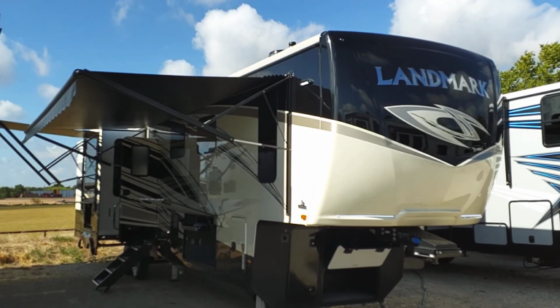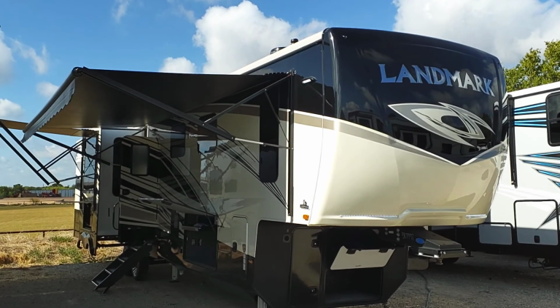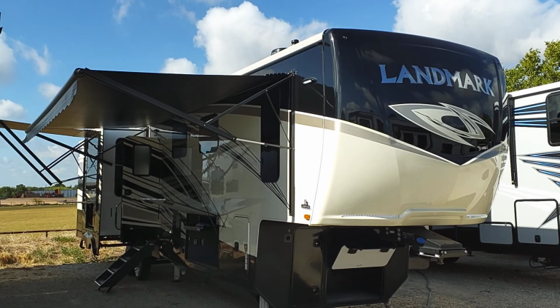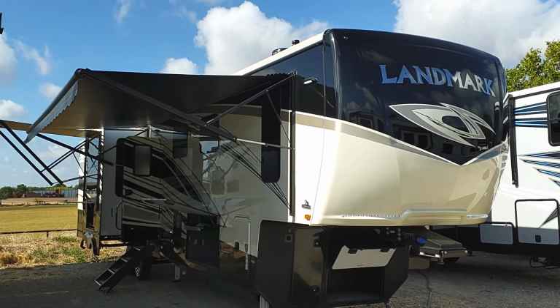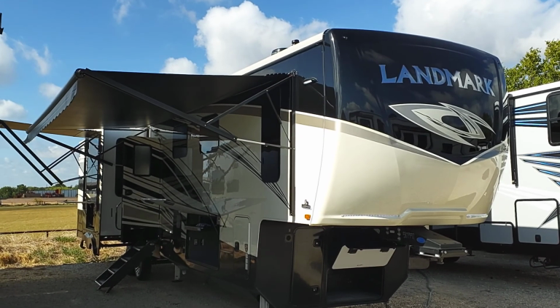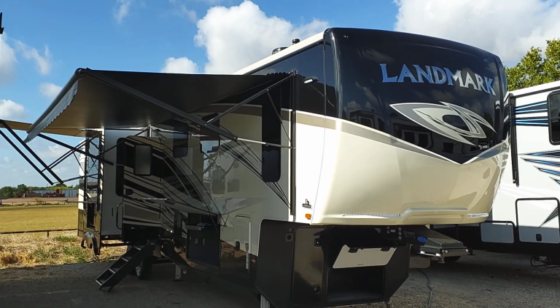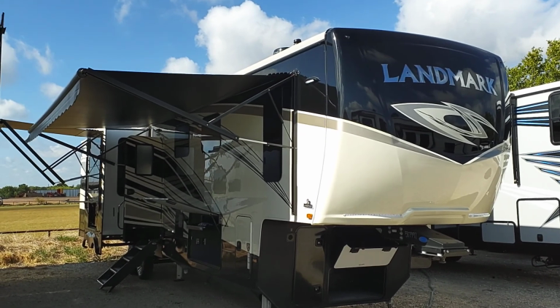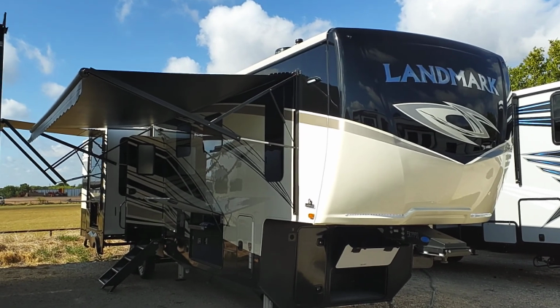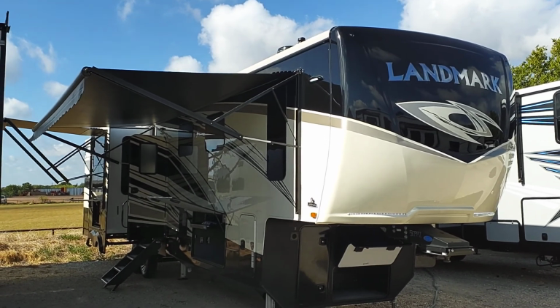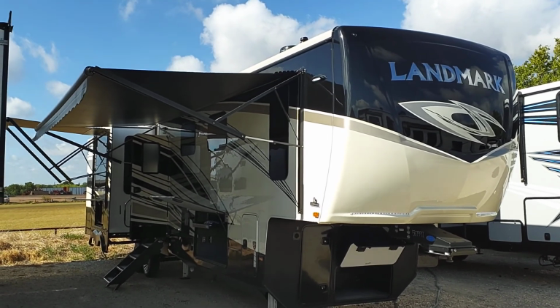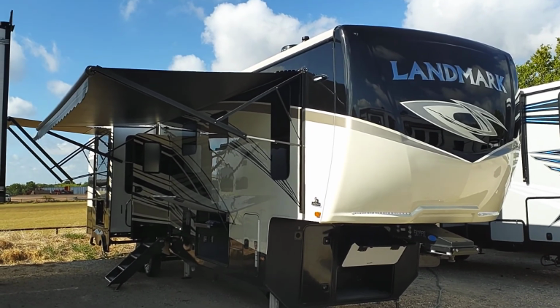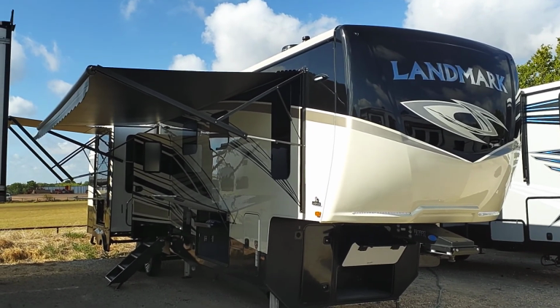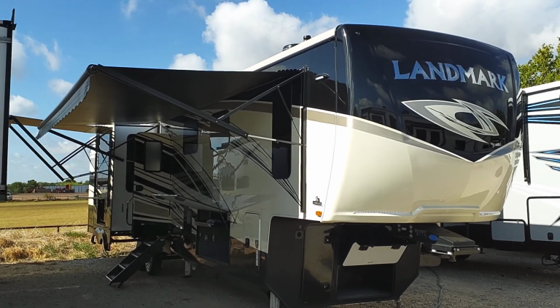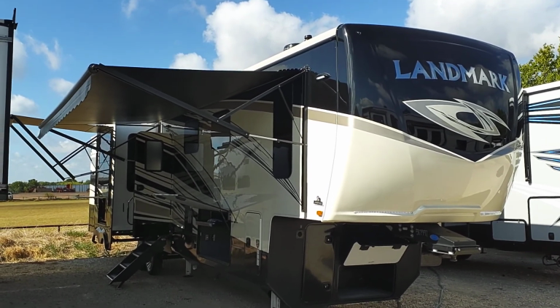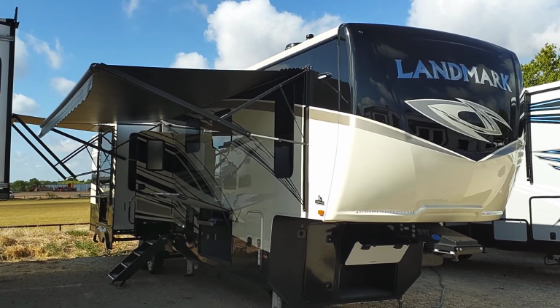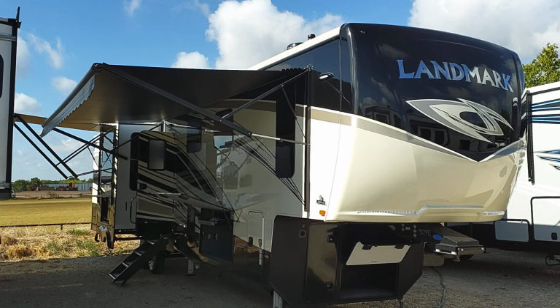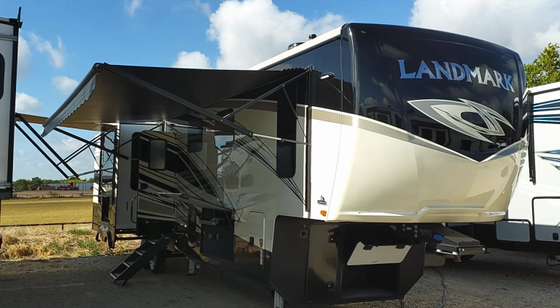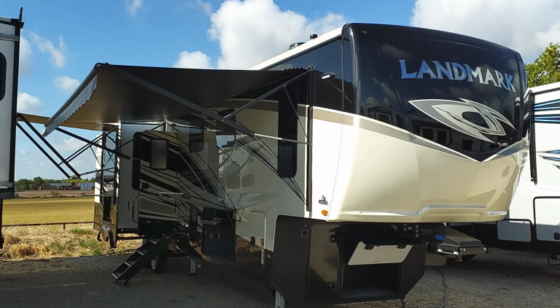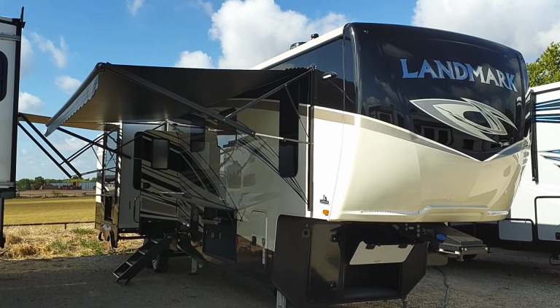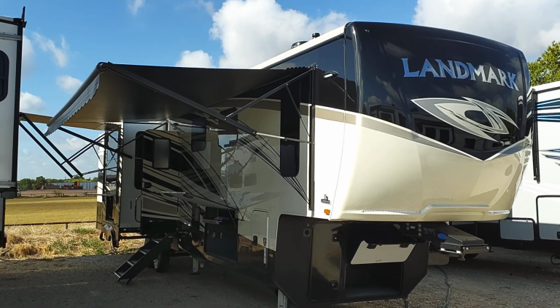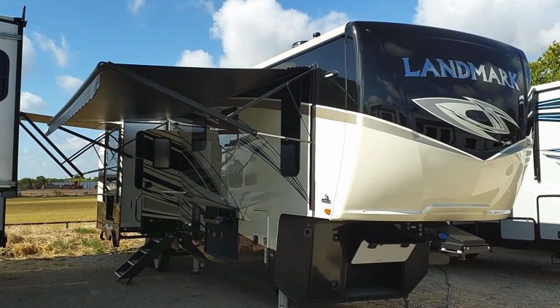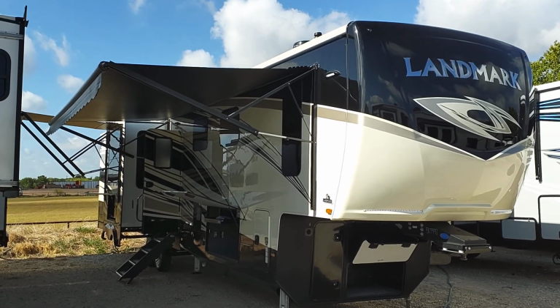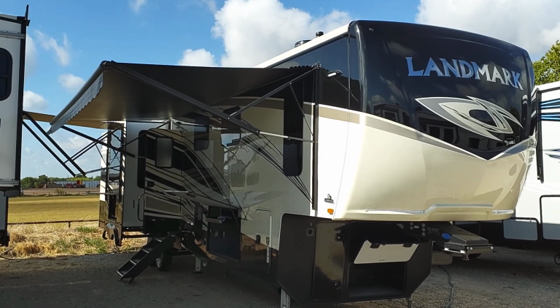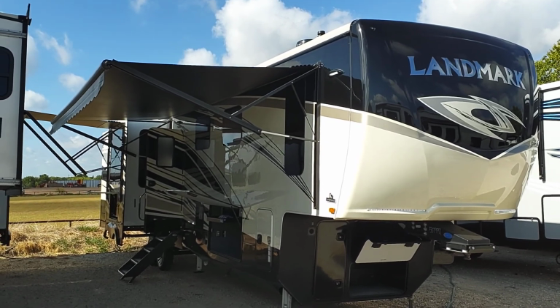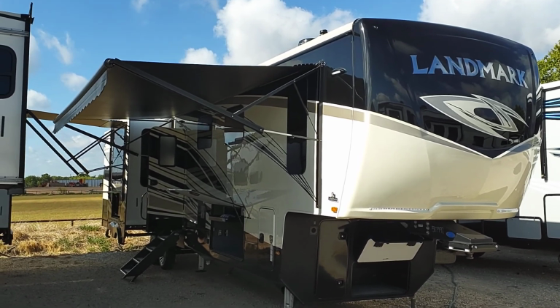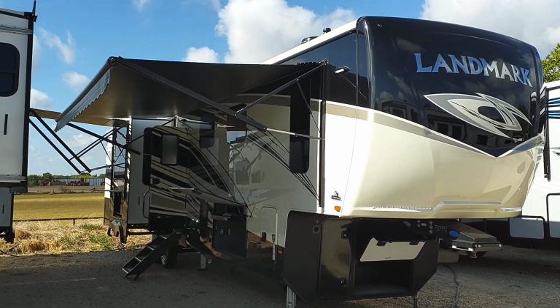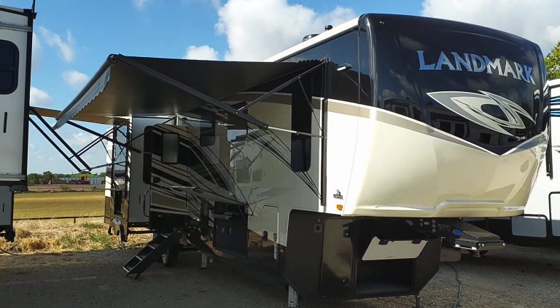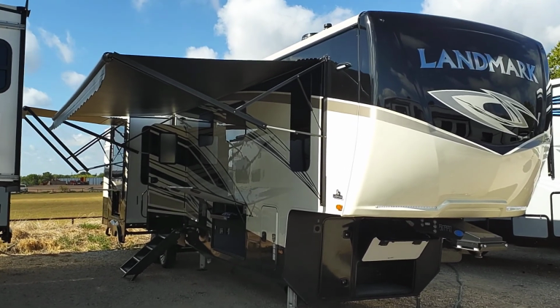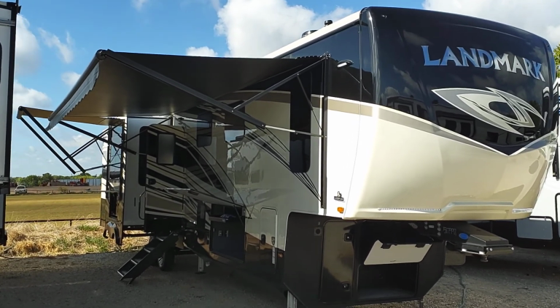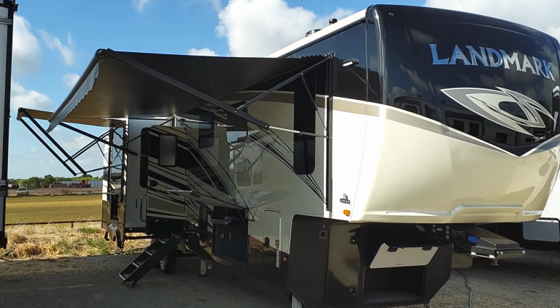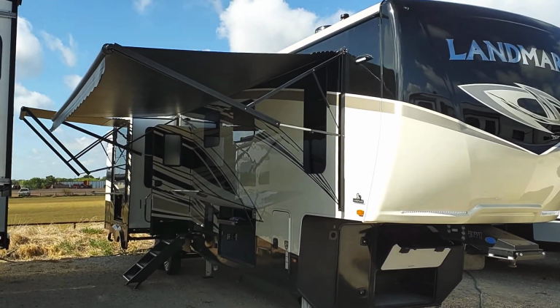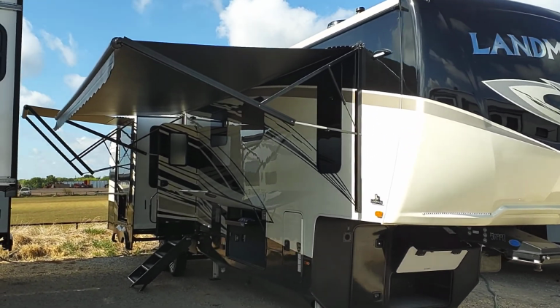Welcome everybody. I'm going to take a look today at a 2022 Heartland Landmark Chesapeake, shown here in black and tan.